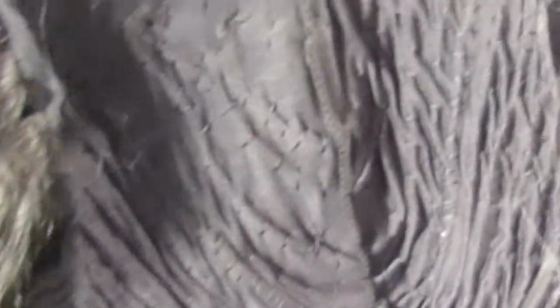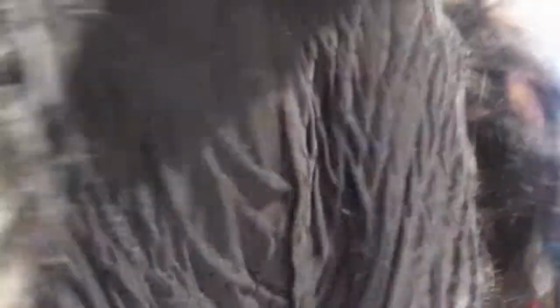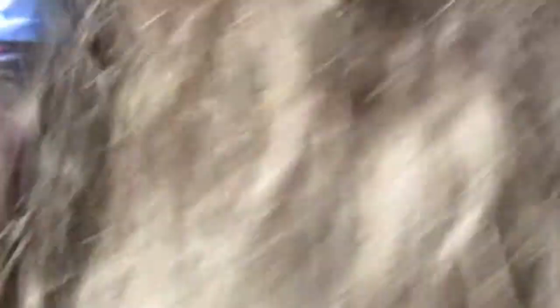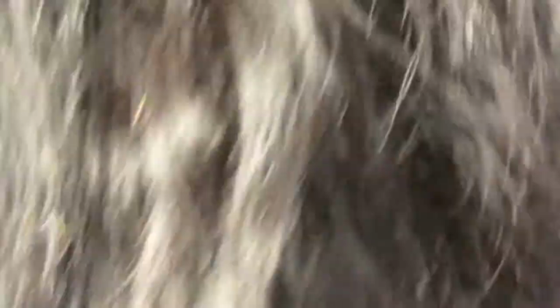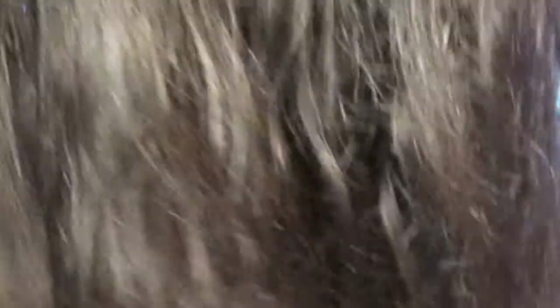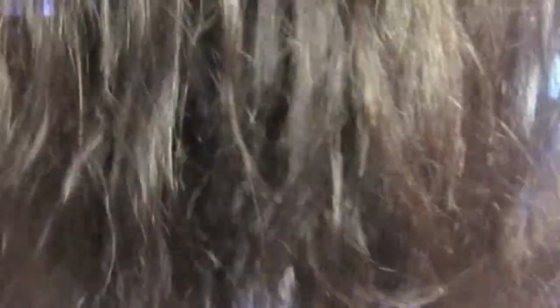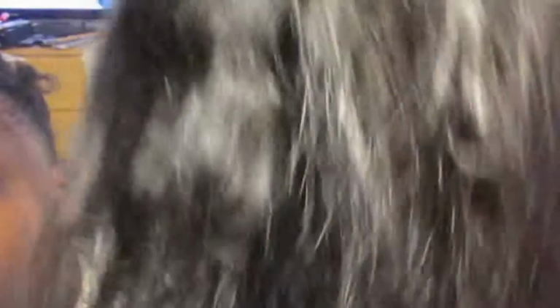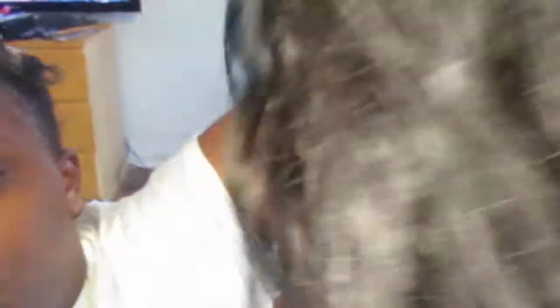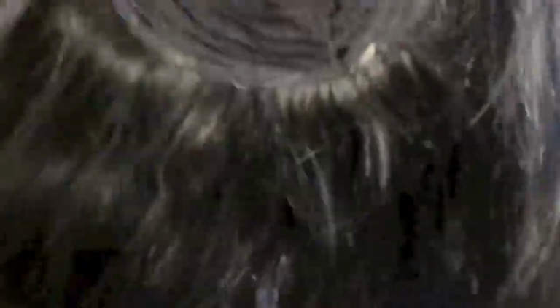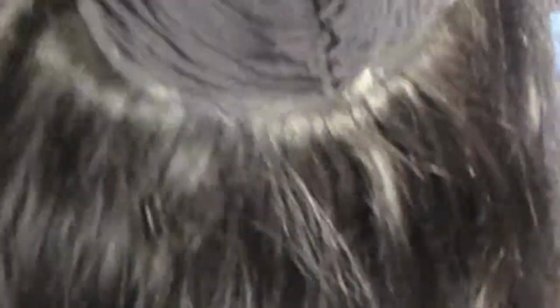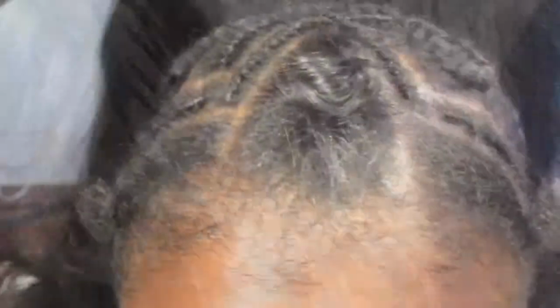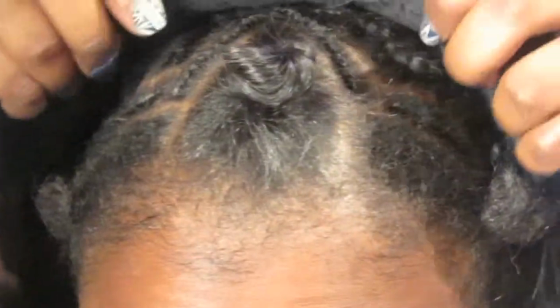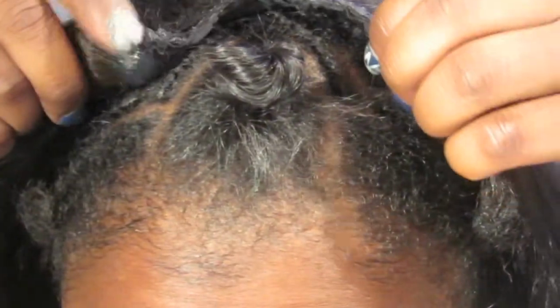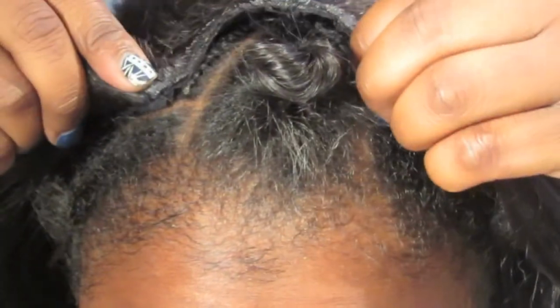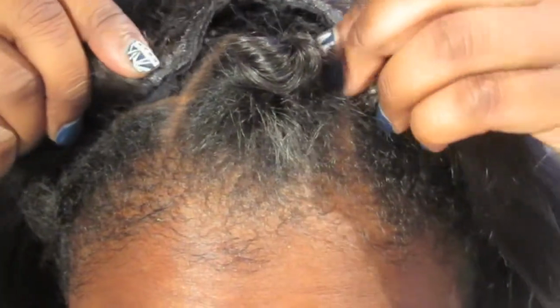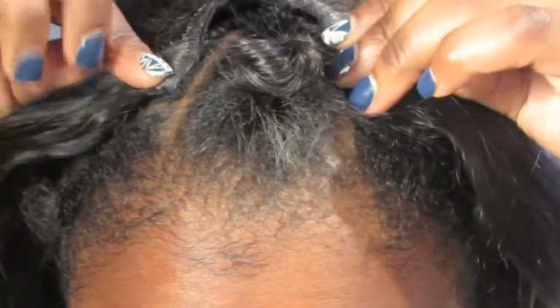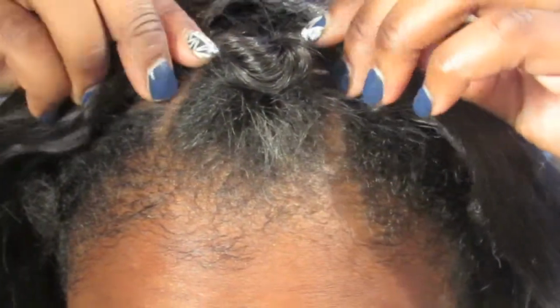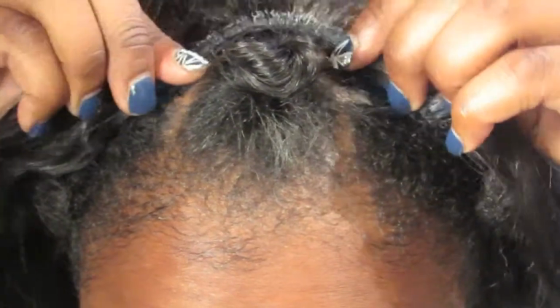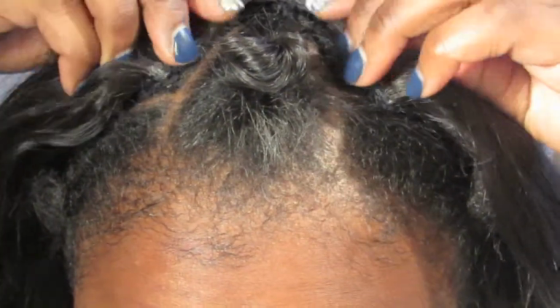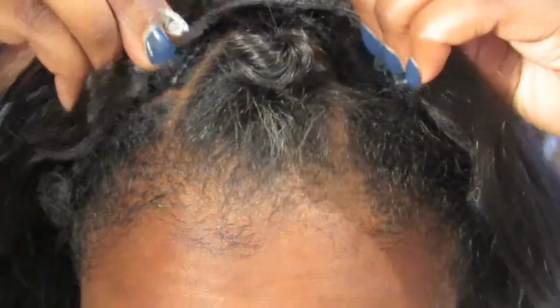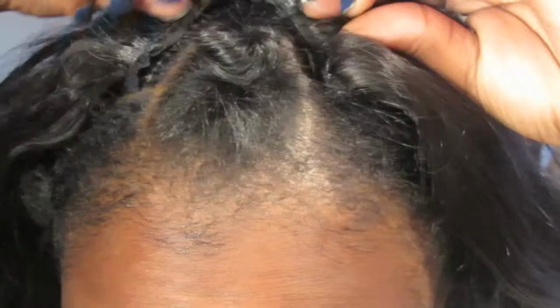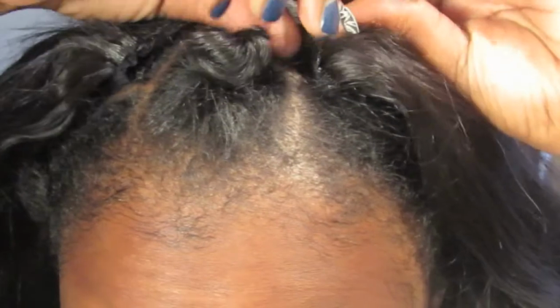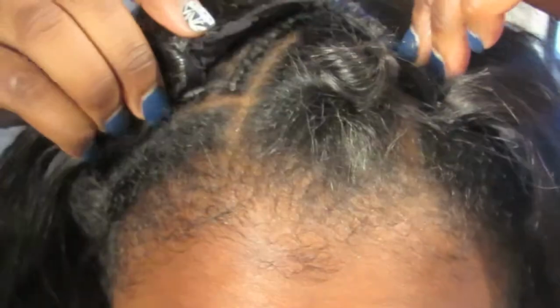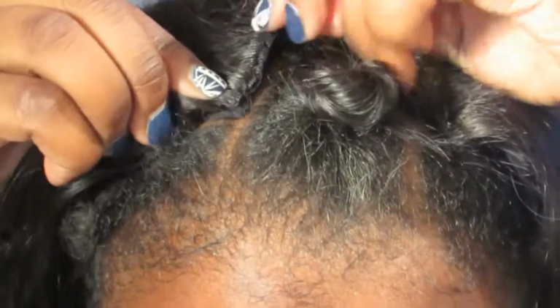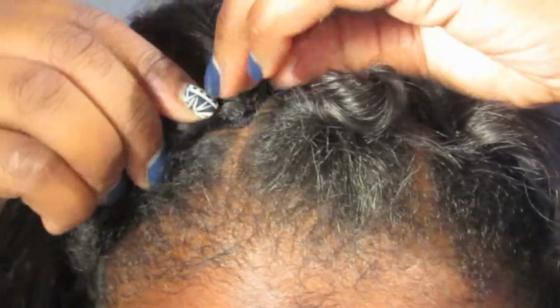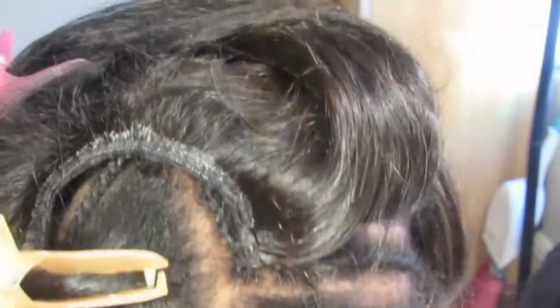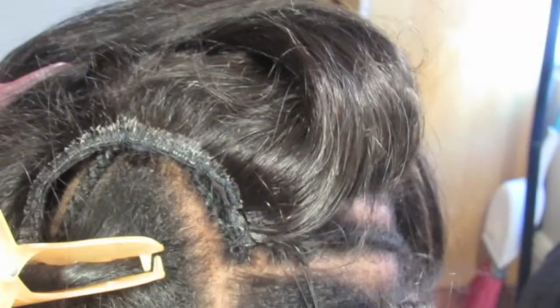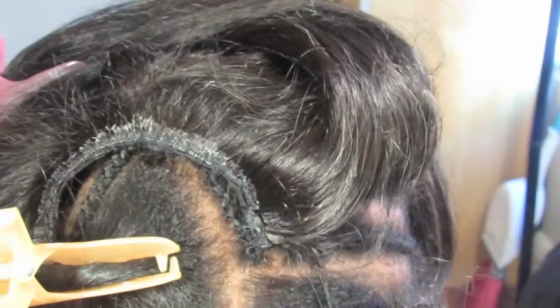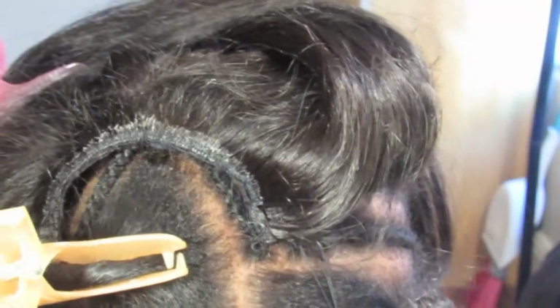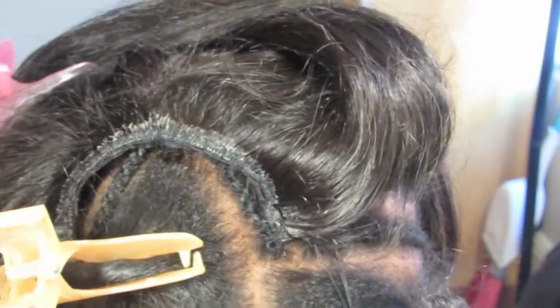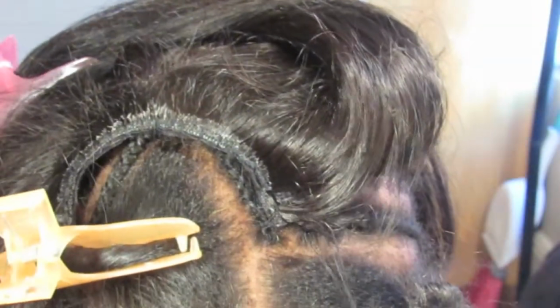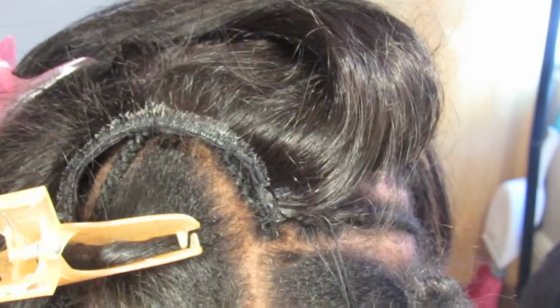This is my U-part wig. I make my U-part wigs really snug to my head. I like it to be more like a sew-in instead of using clips and it being a wig. I'm just lining it up to make sure everything fits together.